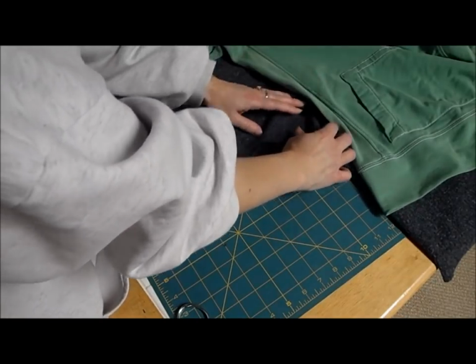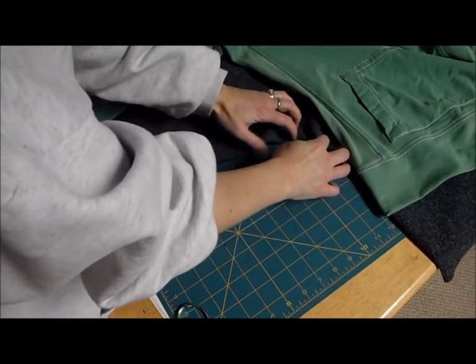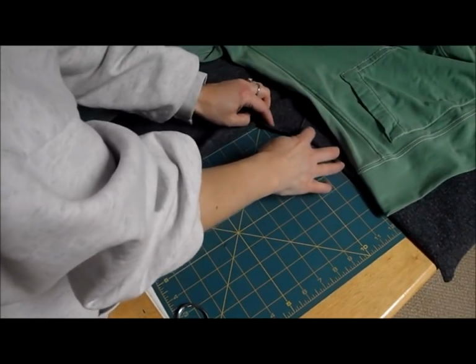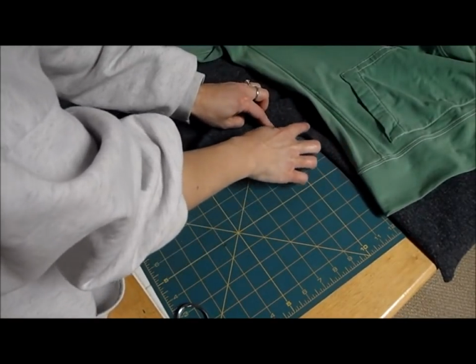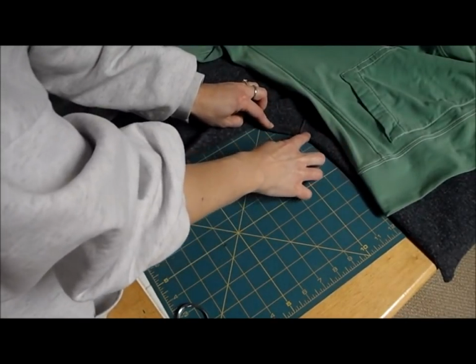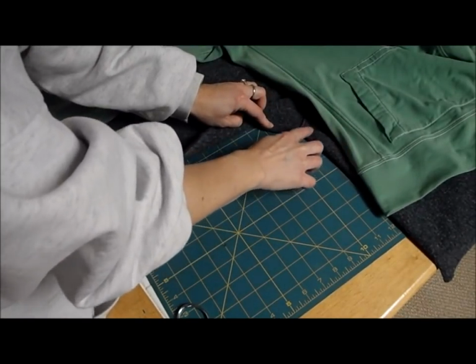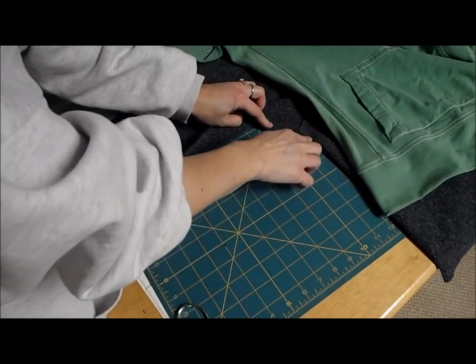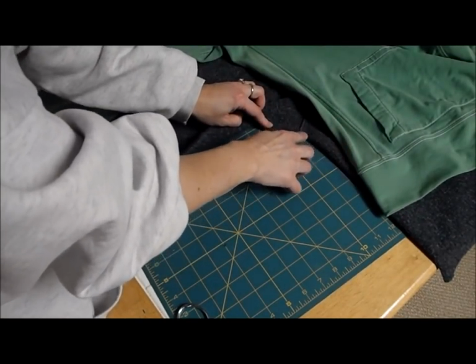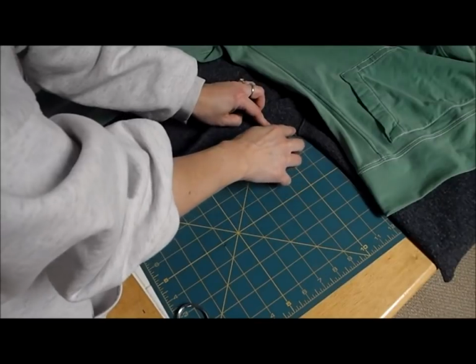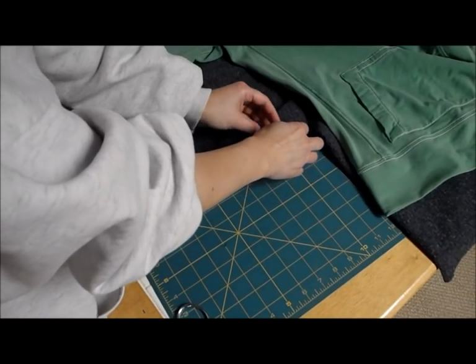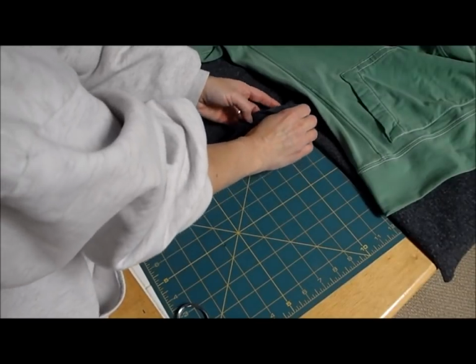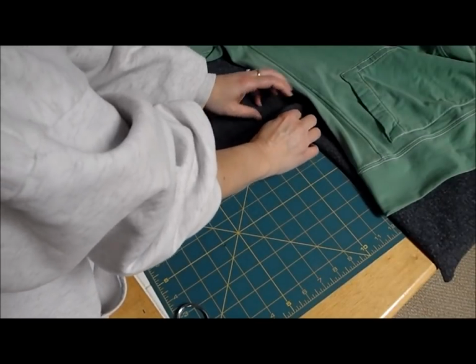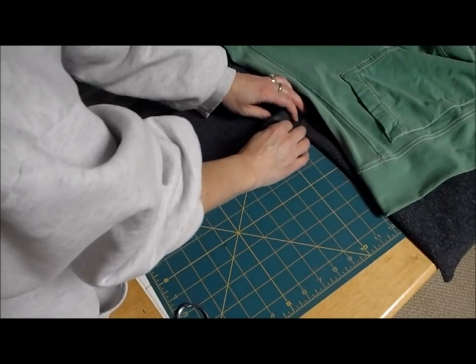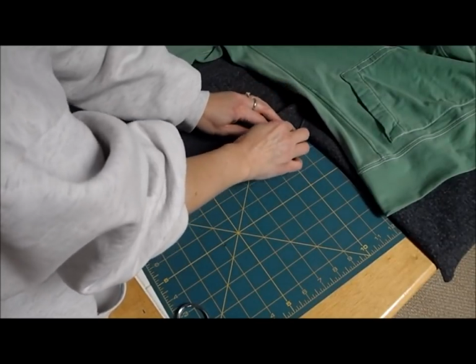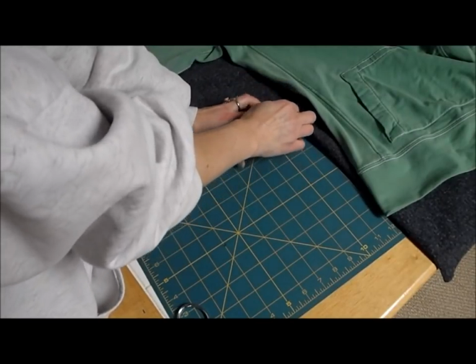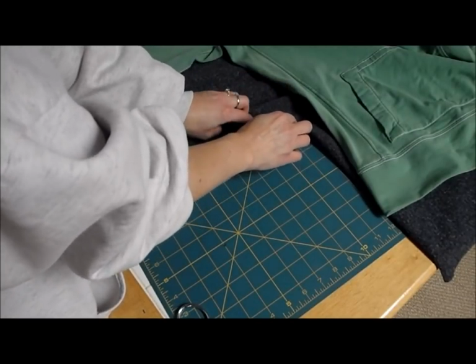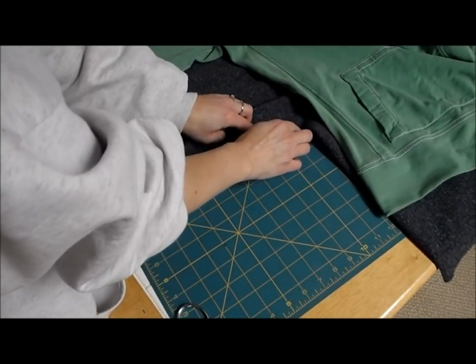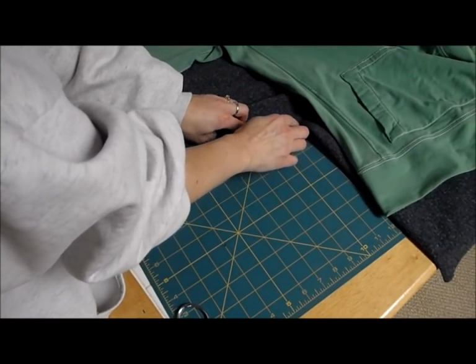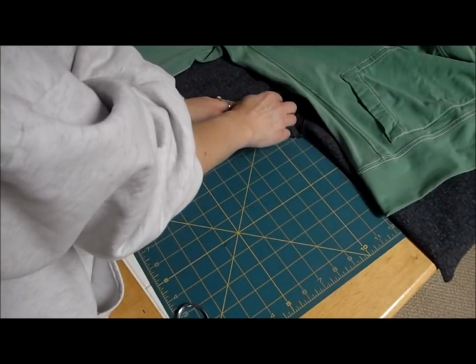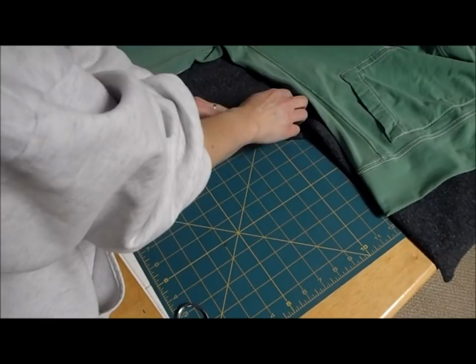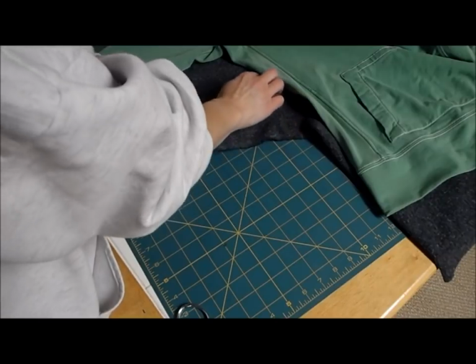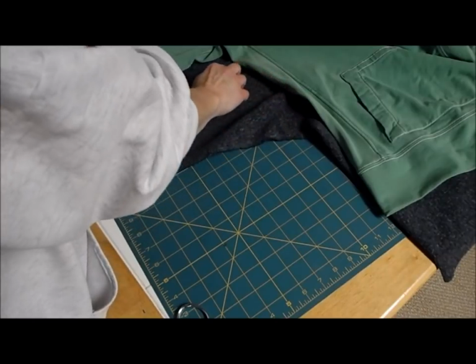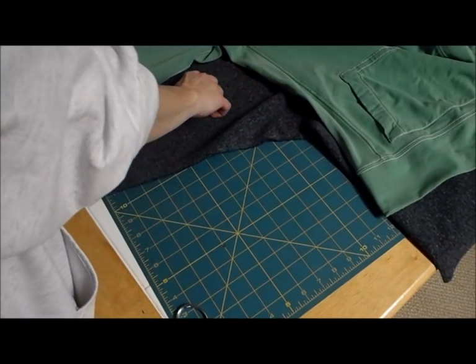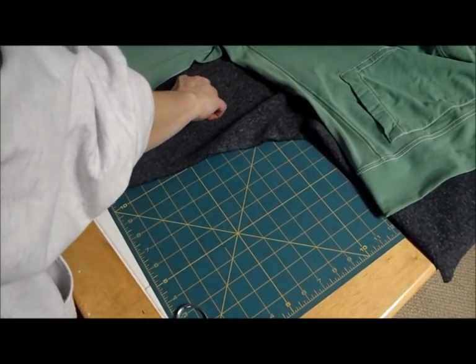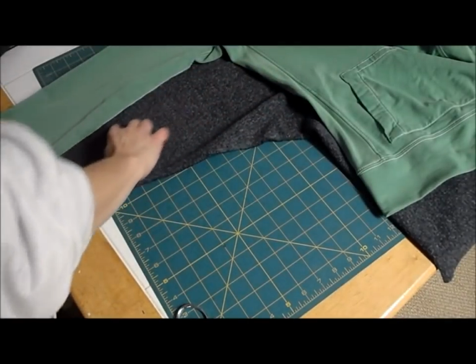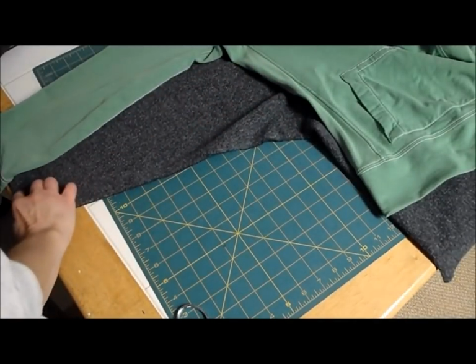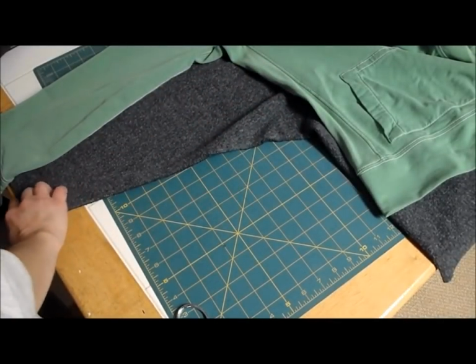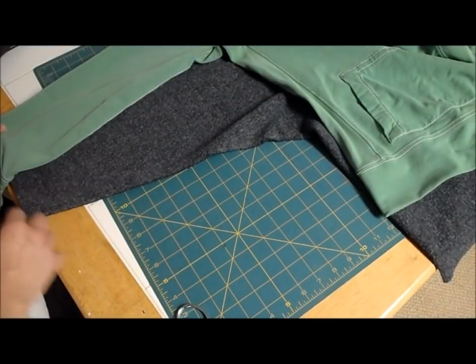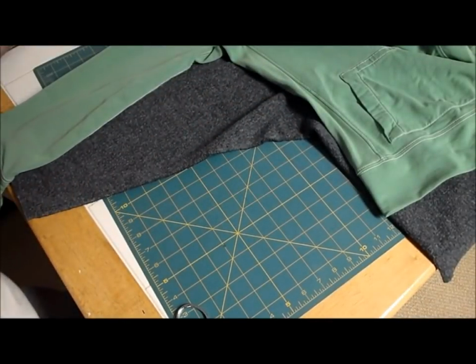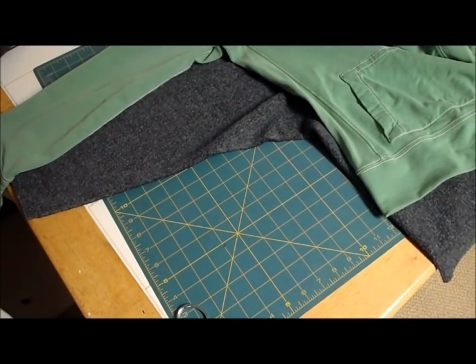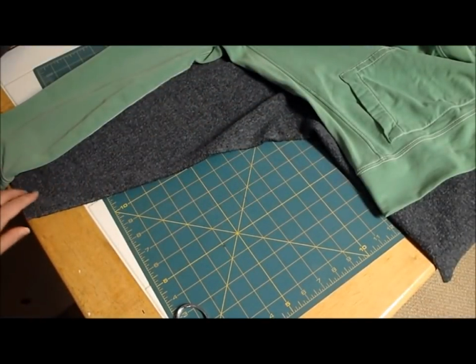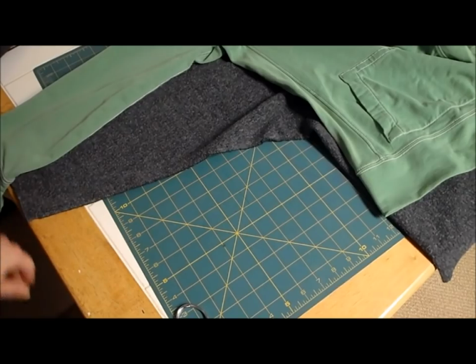If you want to go down a little bit, somehow you have to transition into this area. This is going to be kind of tricky, we'll just have to see how it goes. So try to flatten that out, put in a new curve here, and go out. And then sew it and trim it.